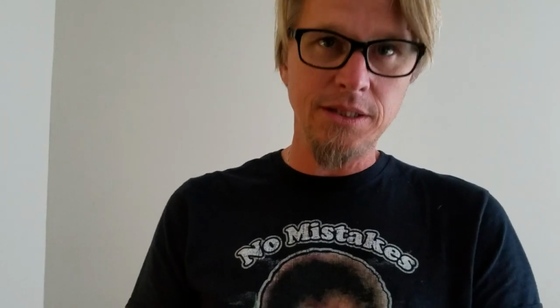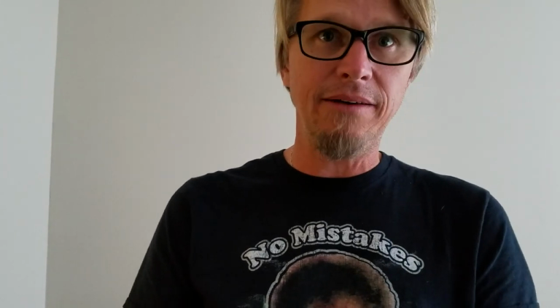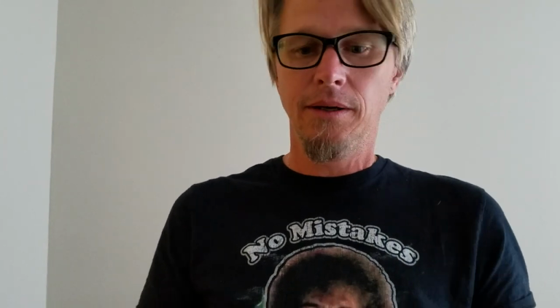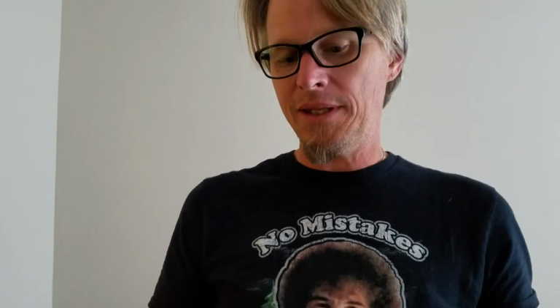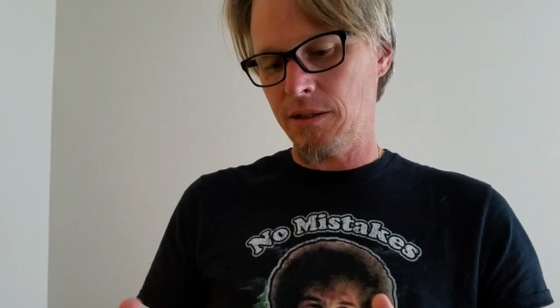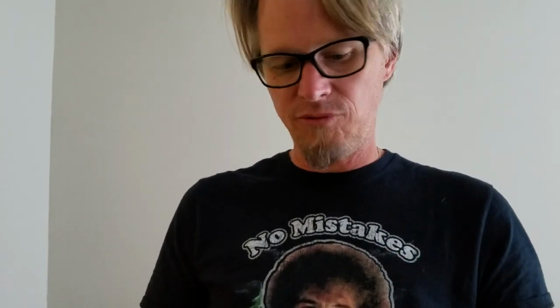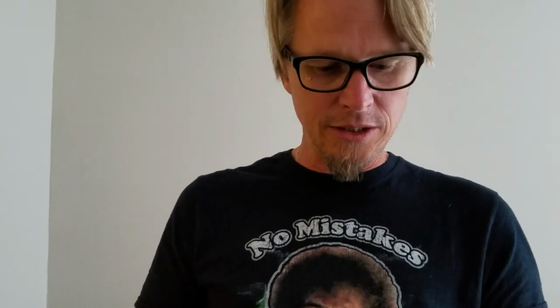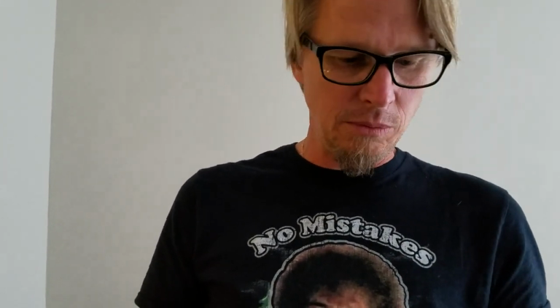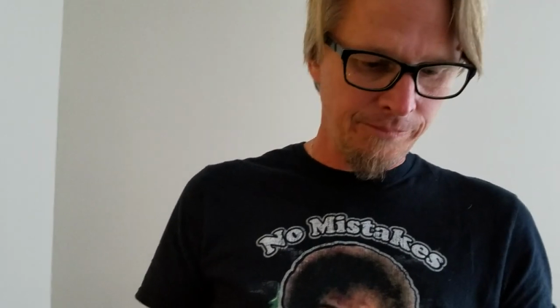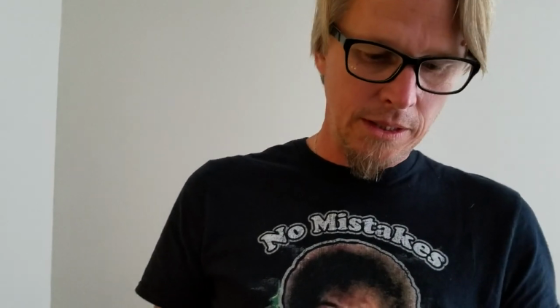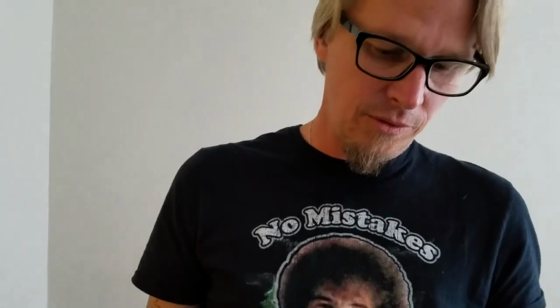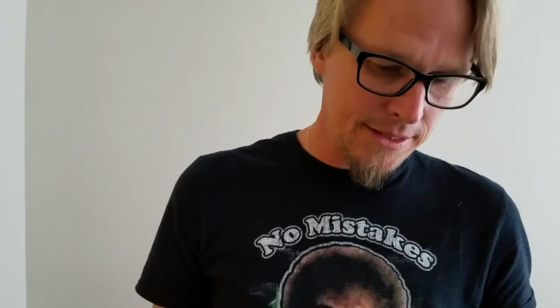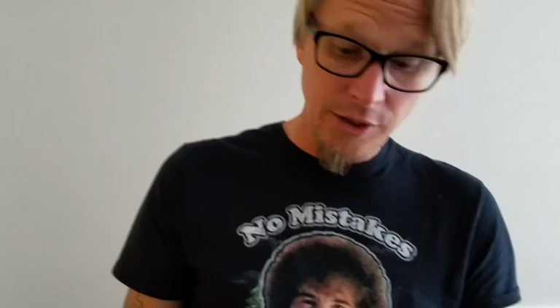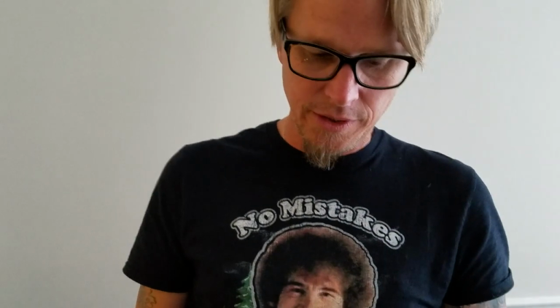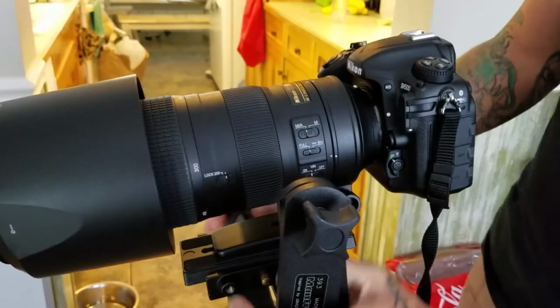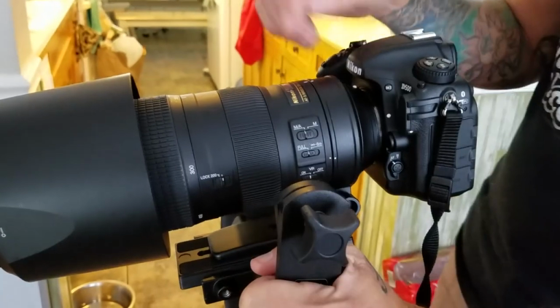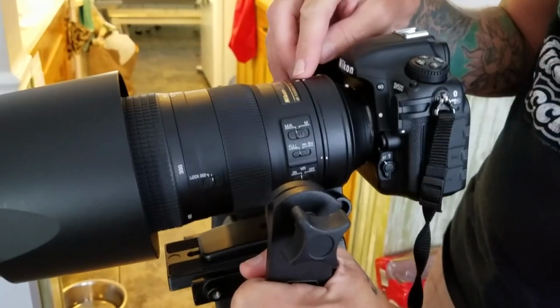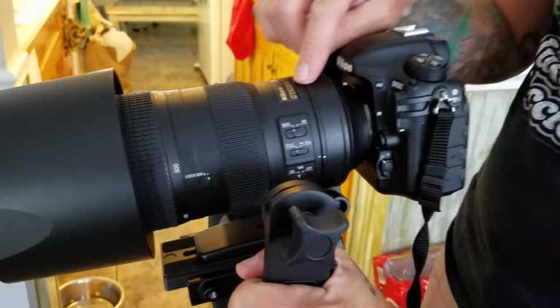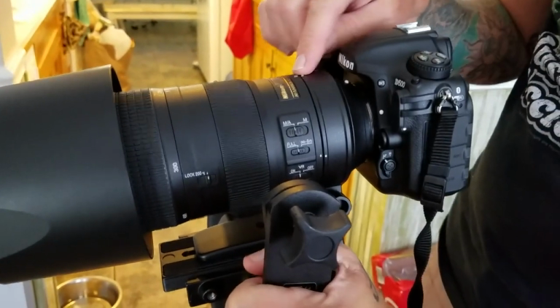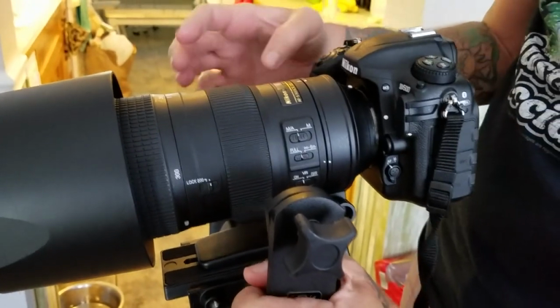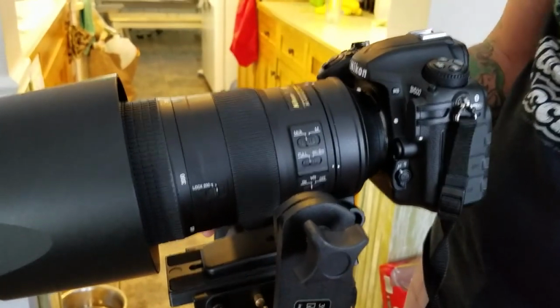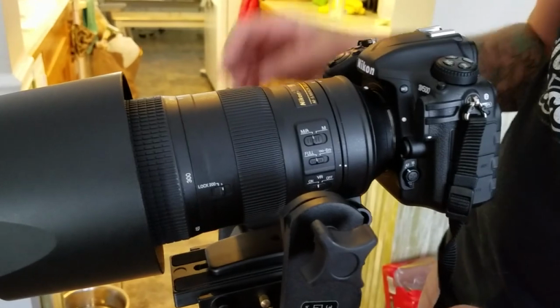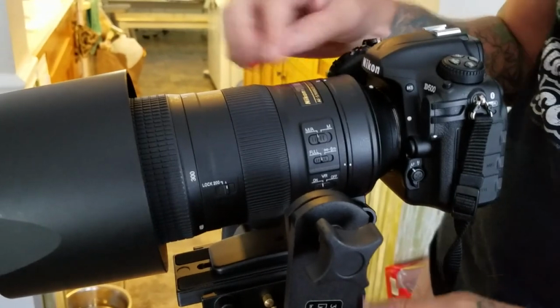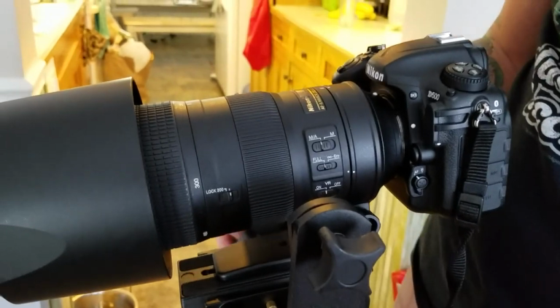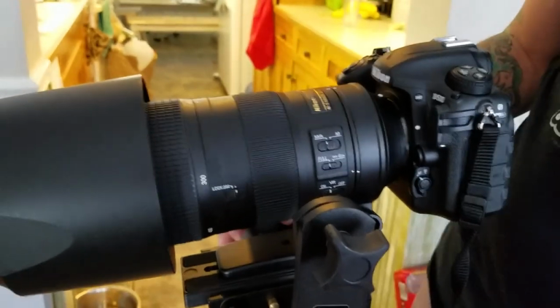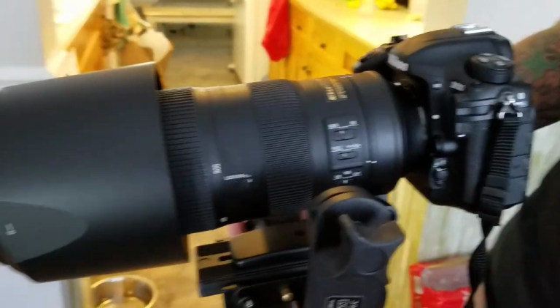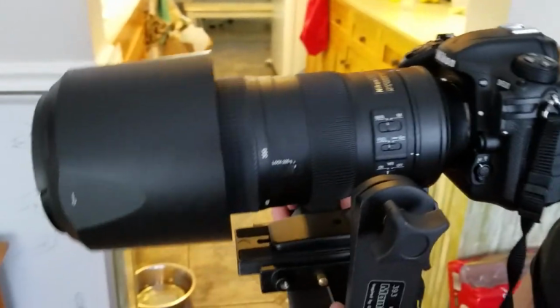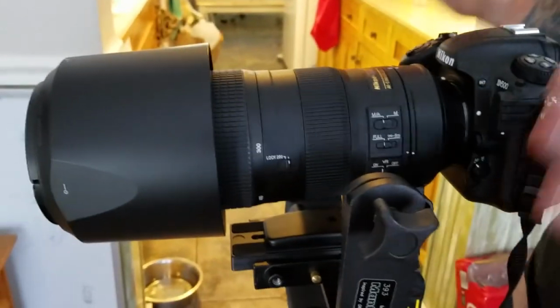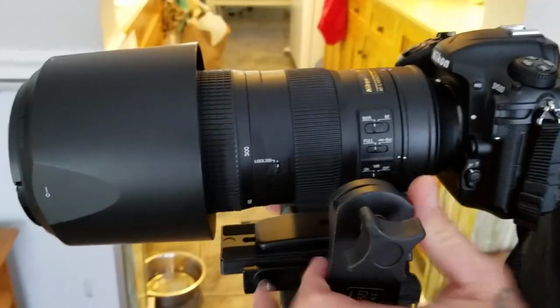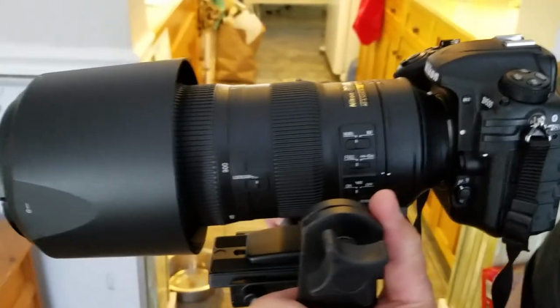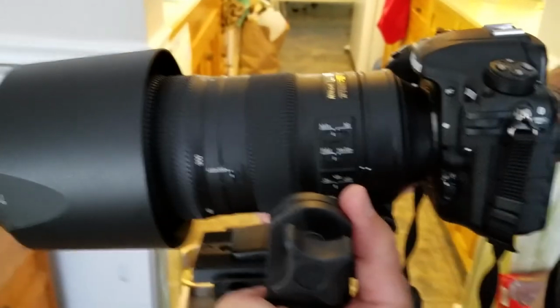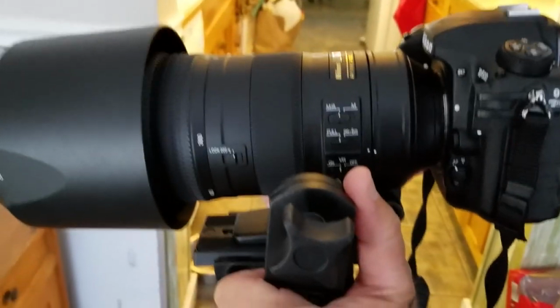This lens can be heavy — I think it's right around 4 pounds, maybe a little bit more. So the support is helpful in that sense, but I use it for video. I've been using the Nikkor 200-500mm F5.6 lens to capture birds in flight. It's an incredible lens. I love it.